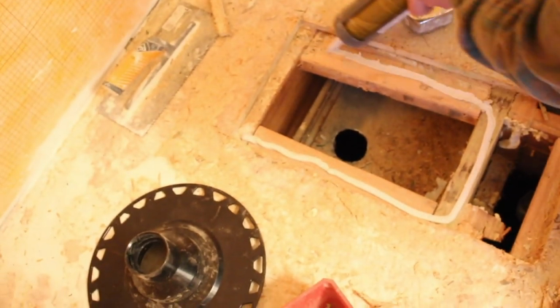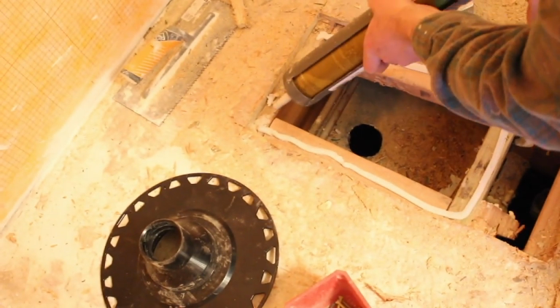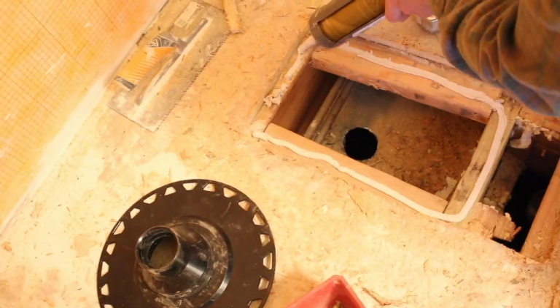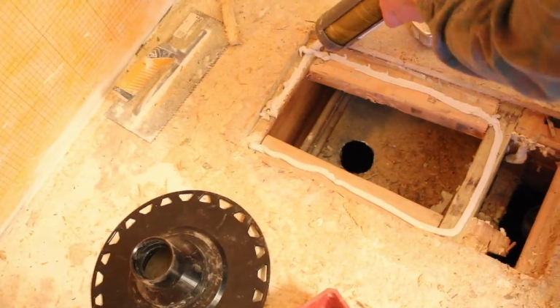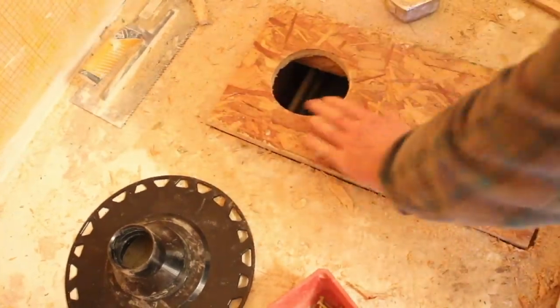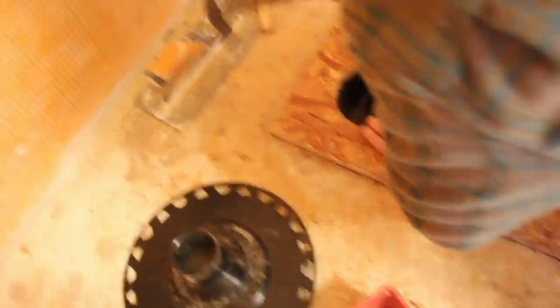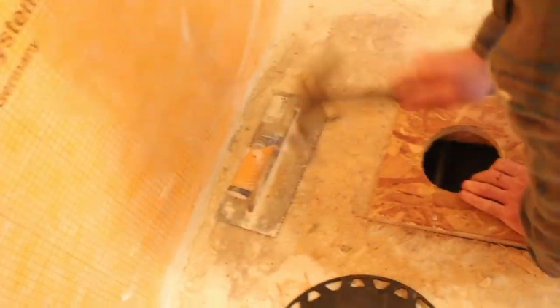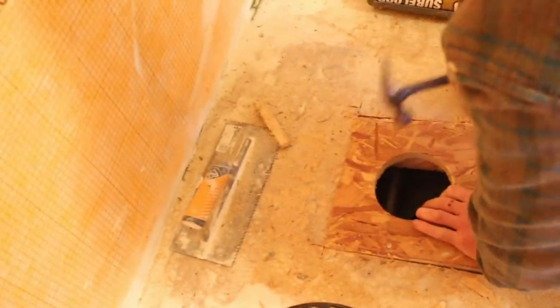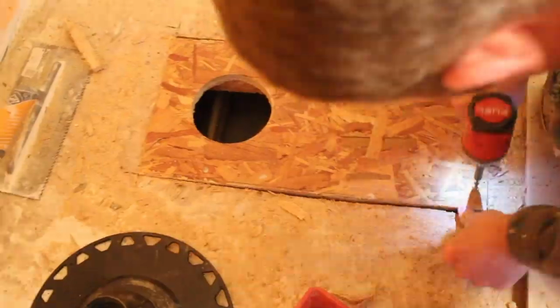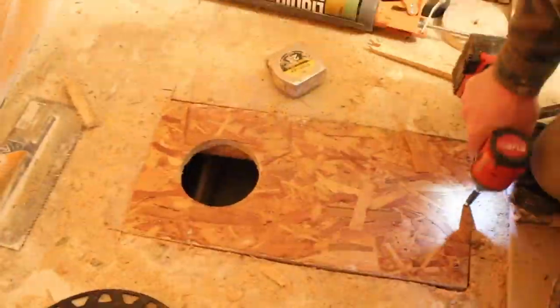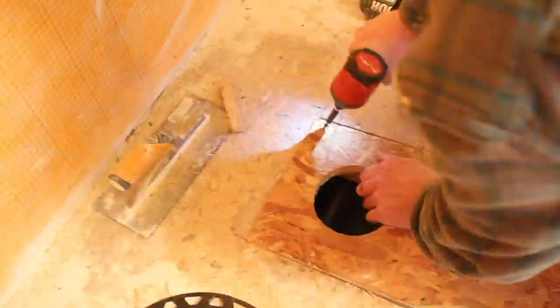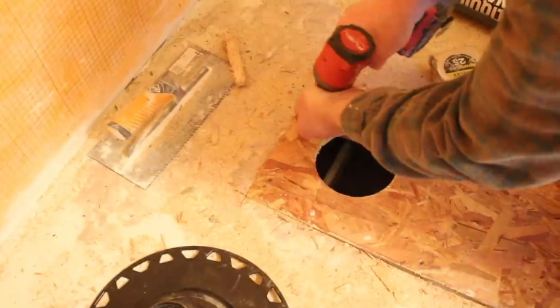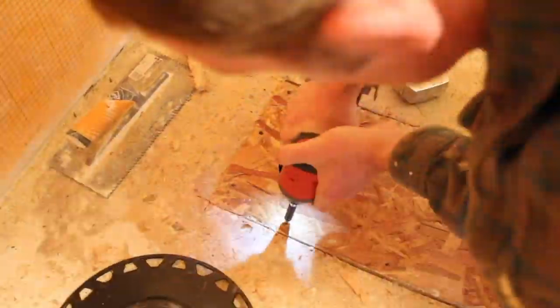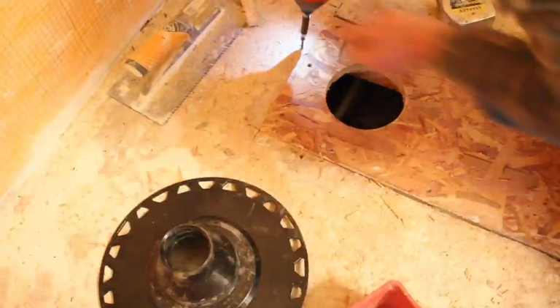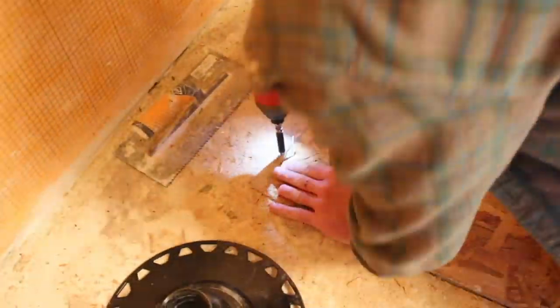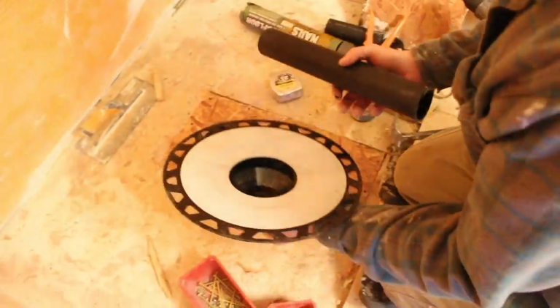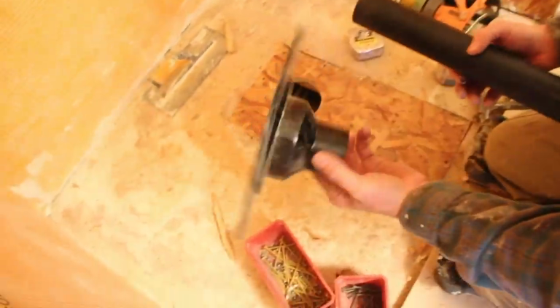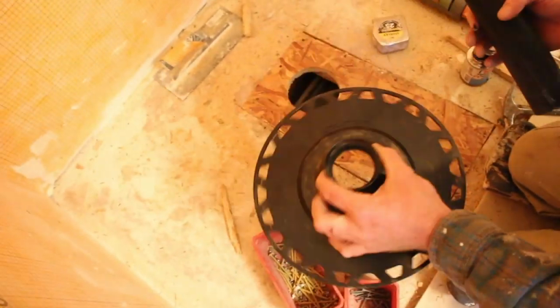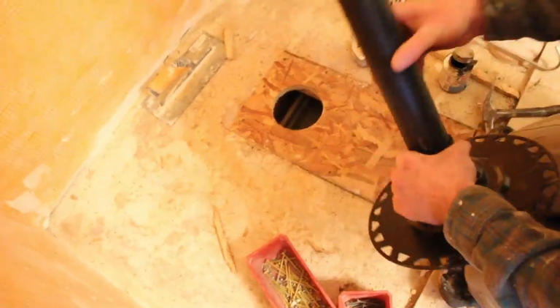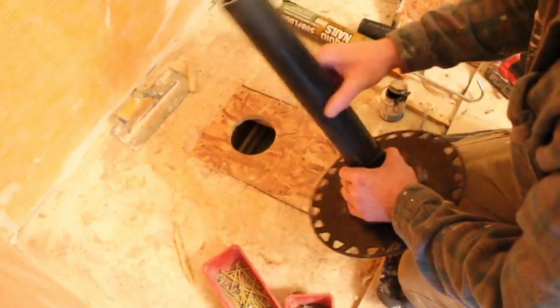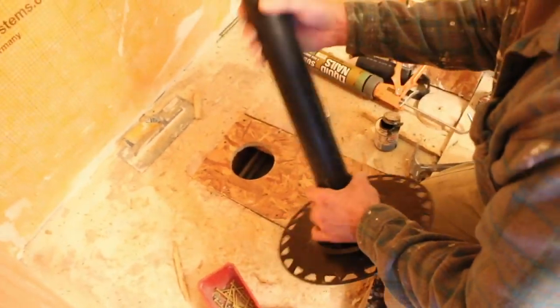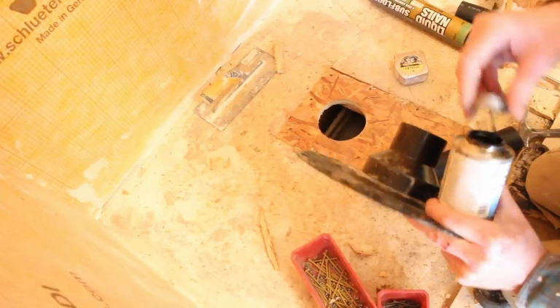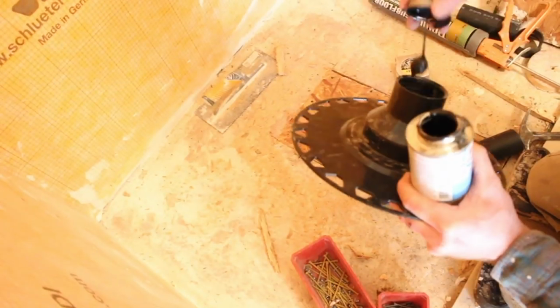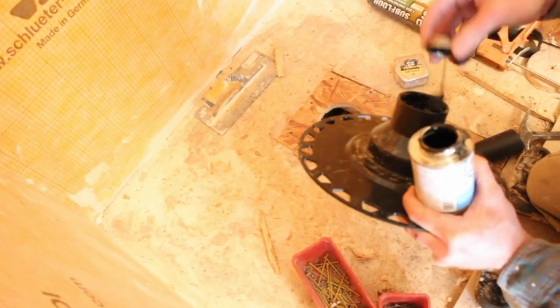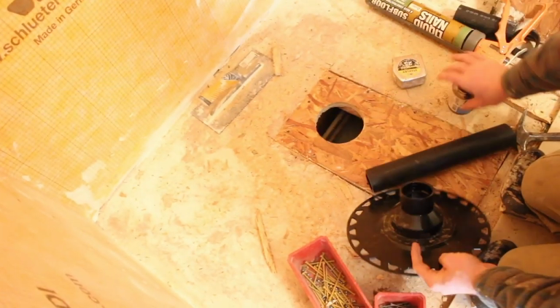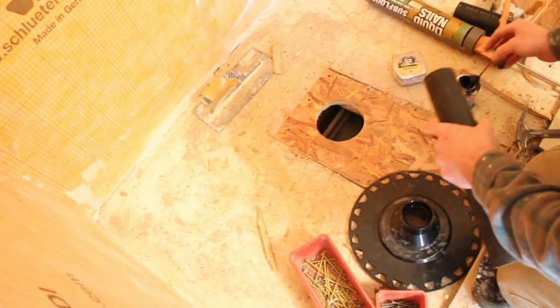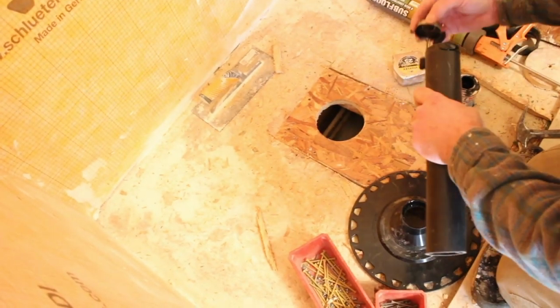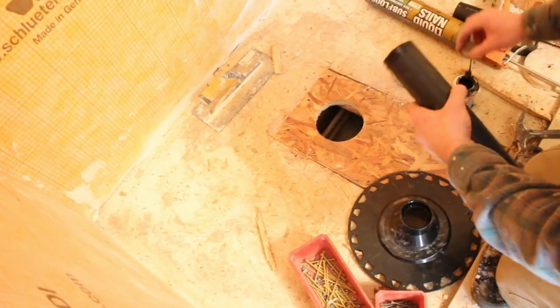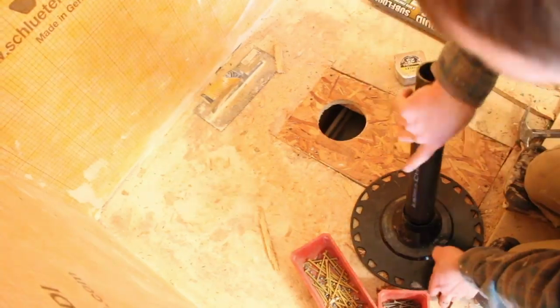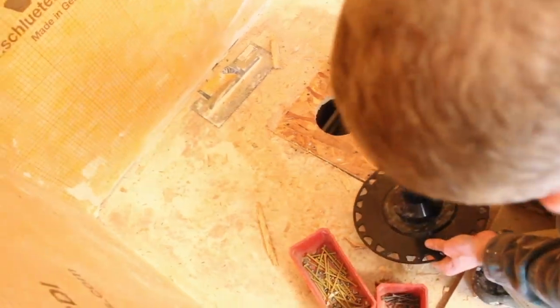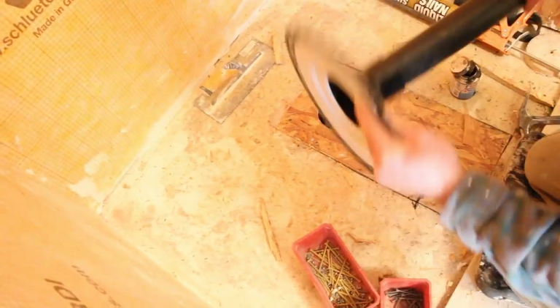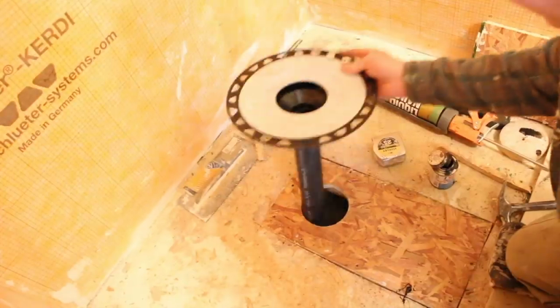We applied liquid nails over the top of those wood blocks and screwed our OSB in place. Then we had an ABS connection to make, so we added cement to the hub and the drain, welded them together, and set the drain to make sure it fit.